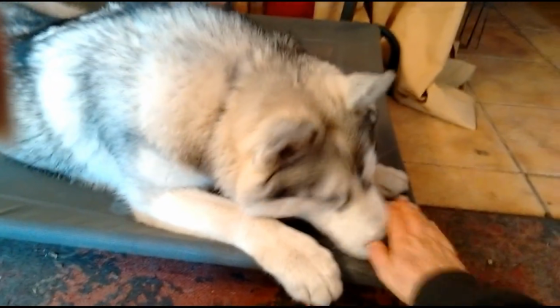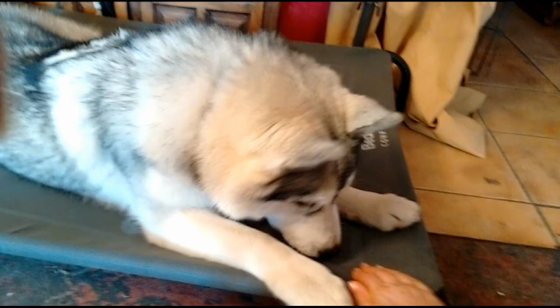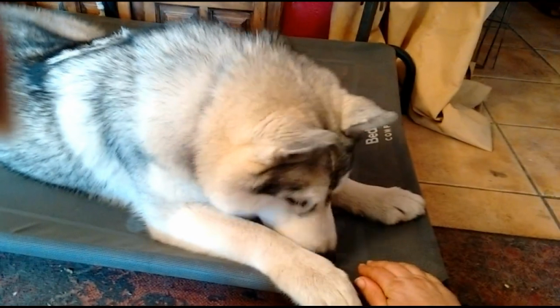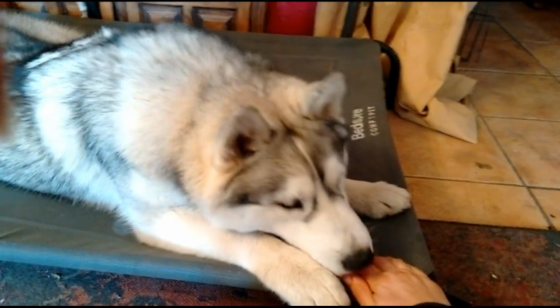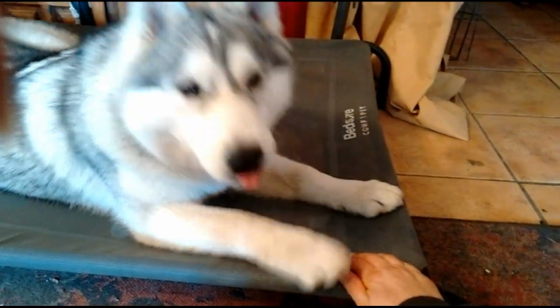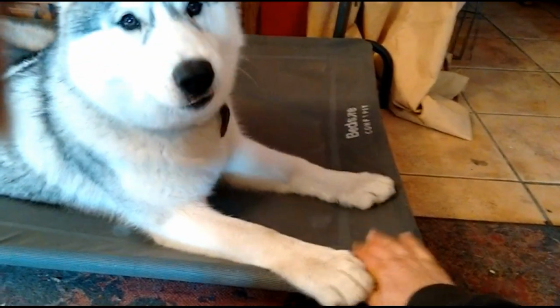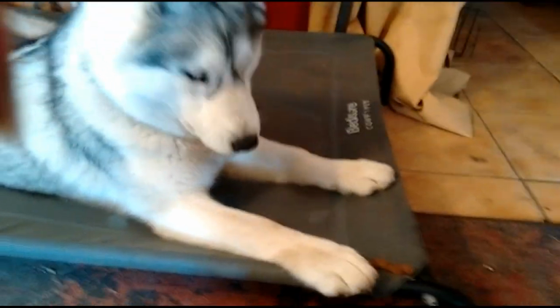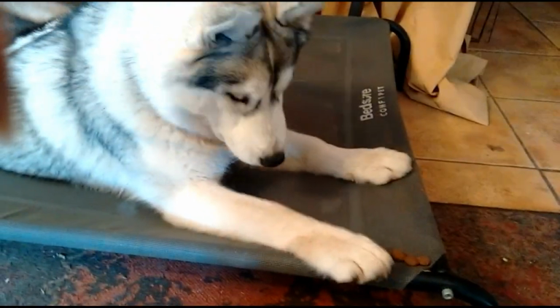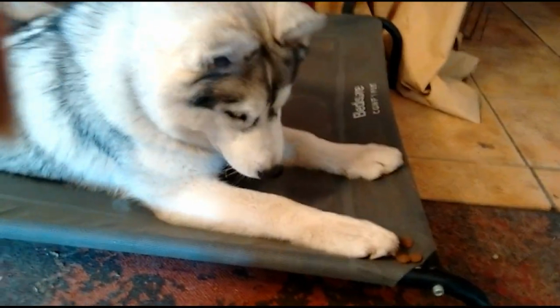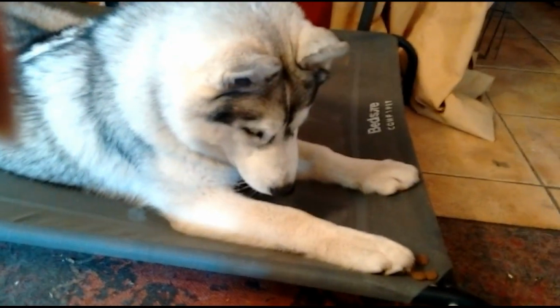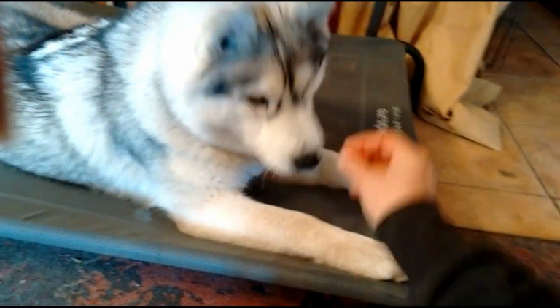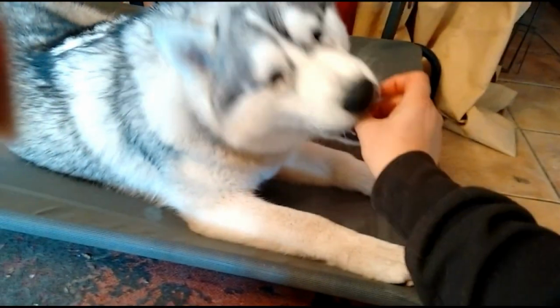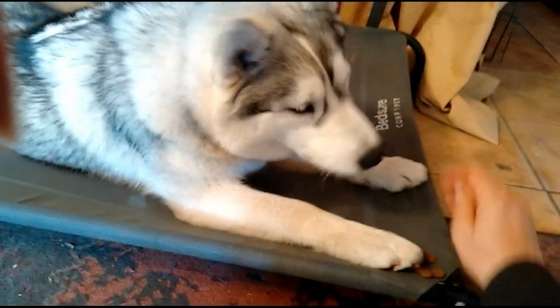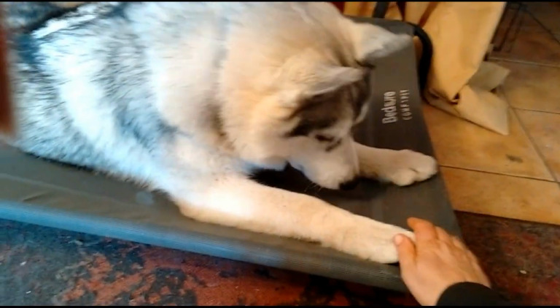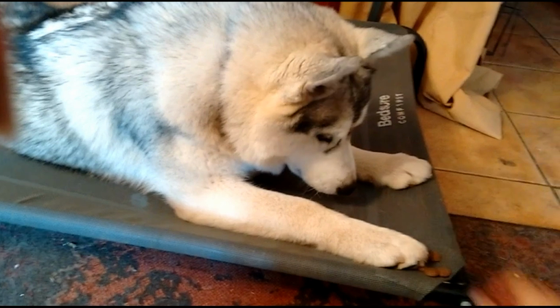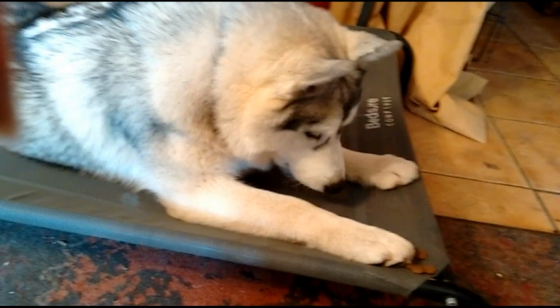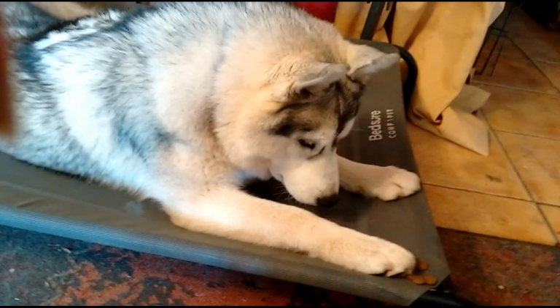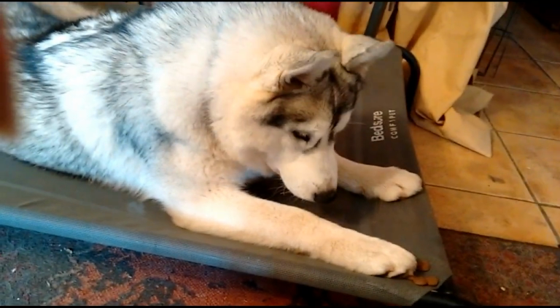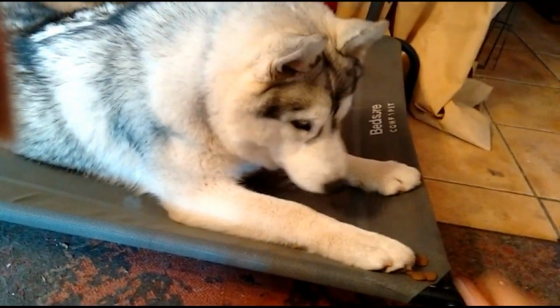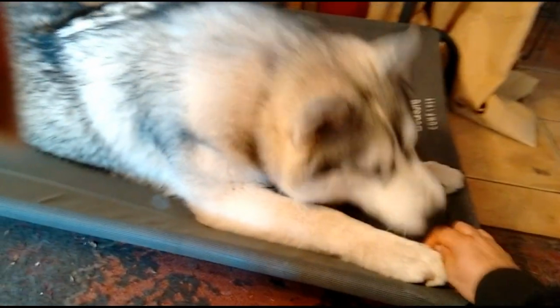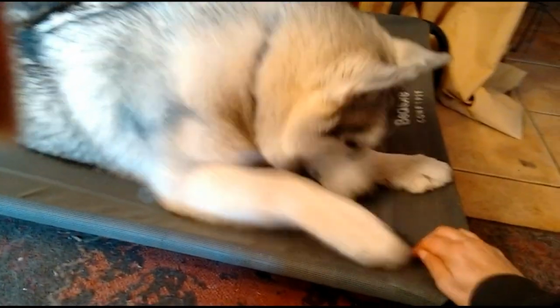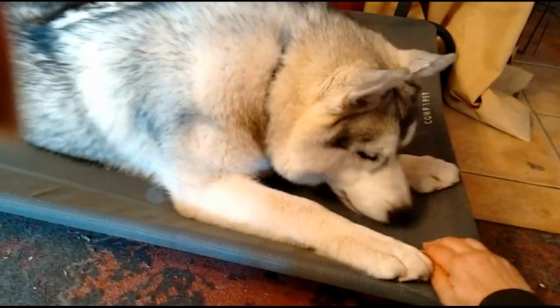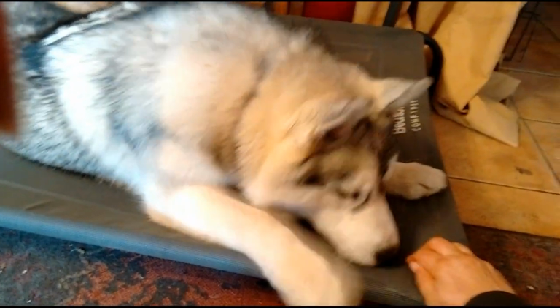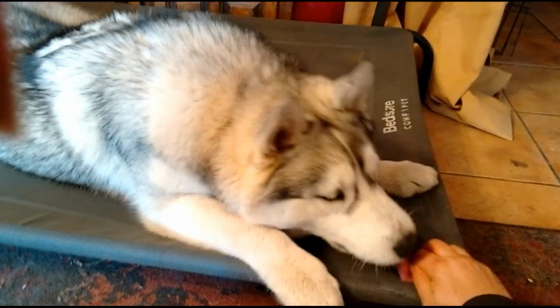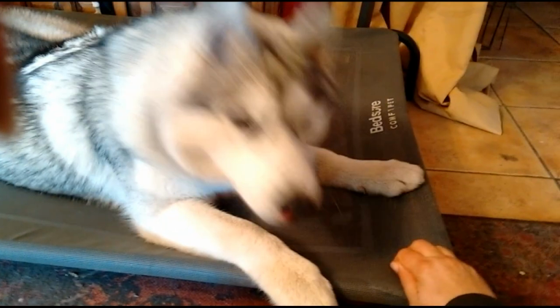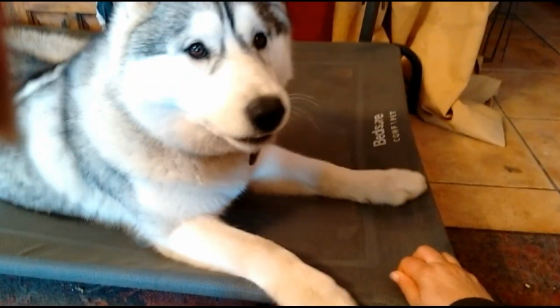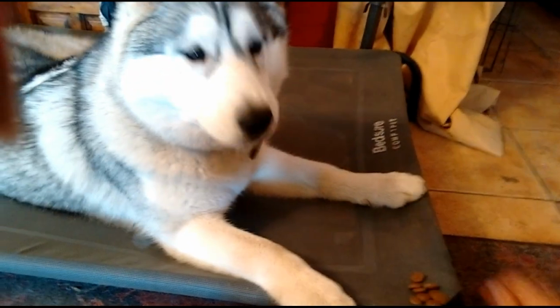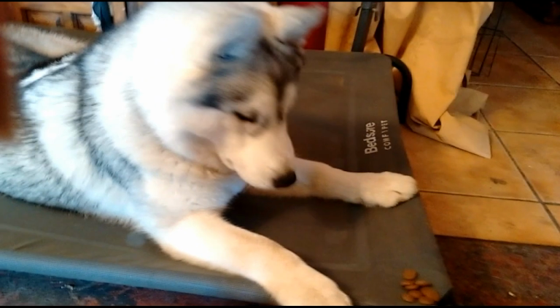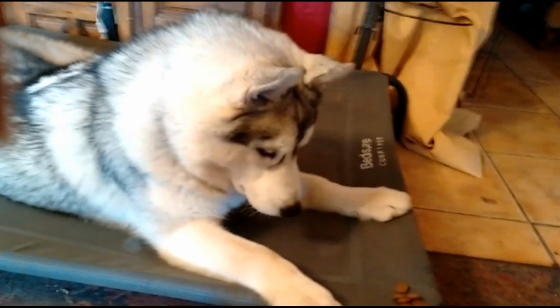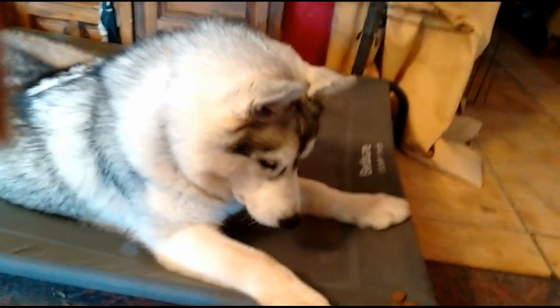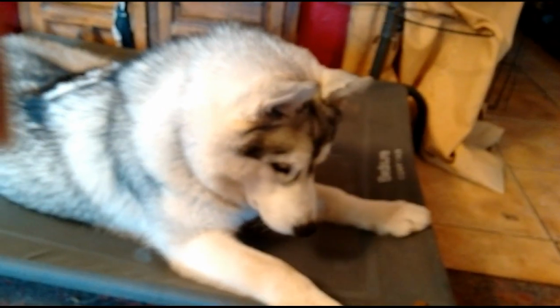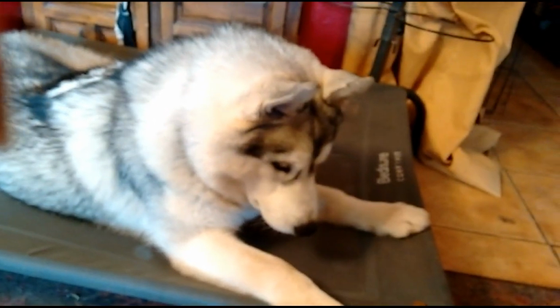Timing is the most important thing when teaching this behaviour. You must make sure that you say 'yes' or click the exact second that the dog looks up at you, so they understand that giving eye contact is what they are being rewarded for — not anything else.